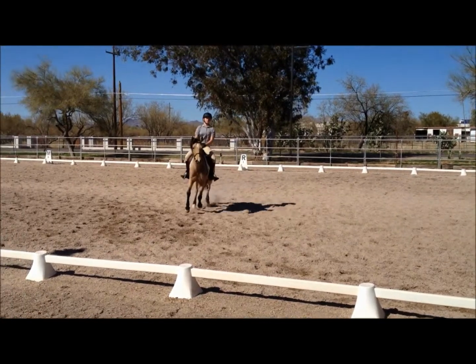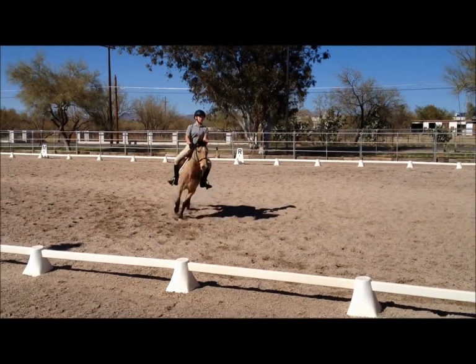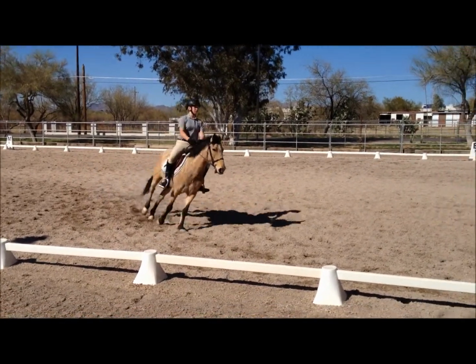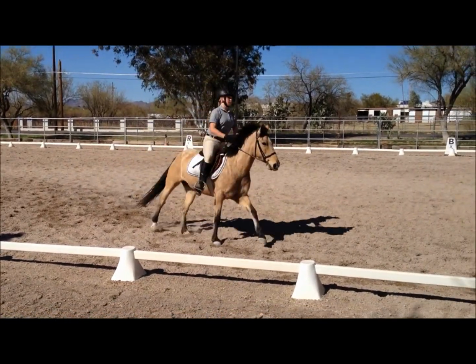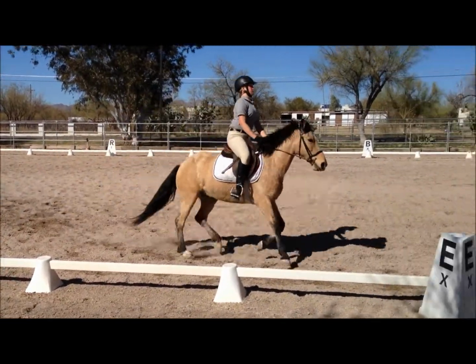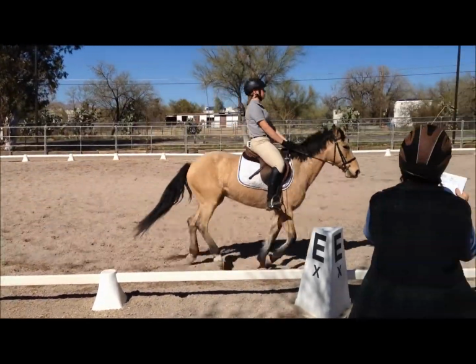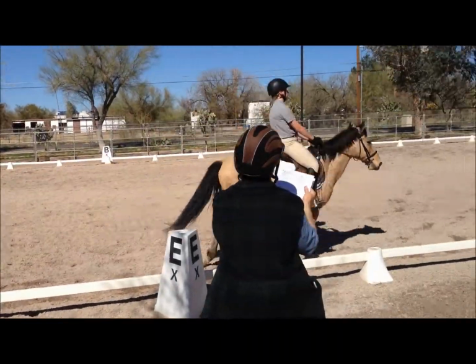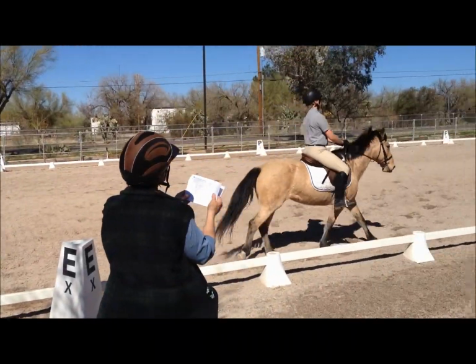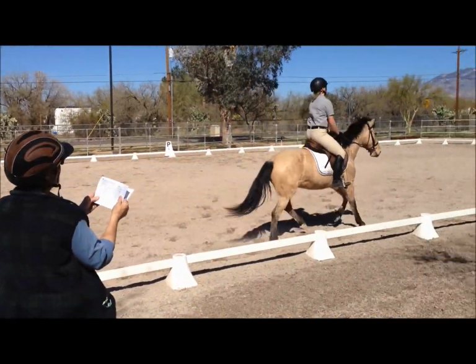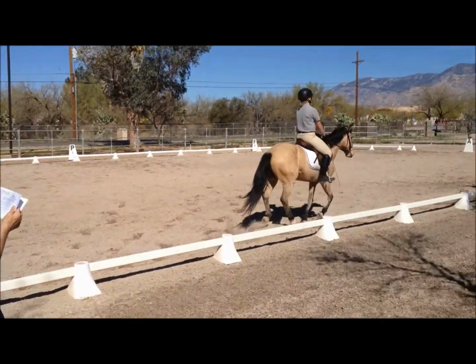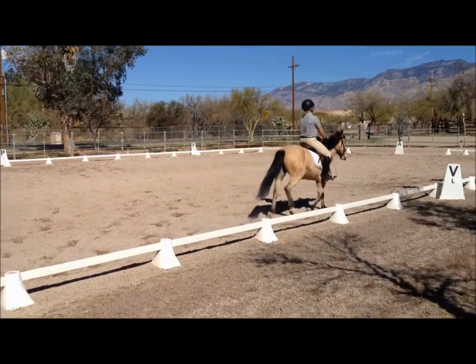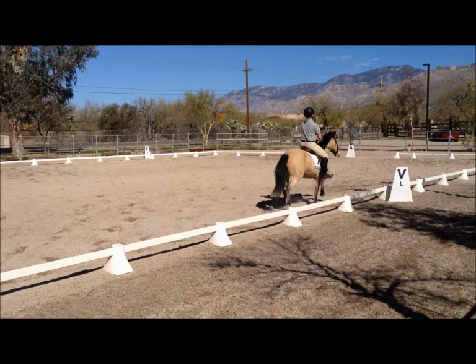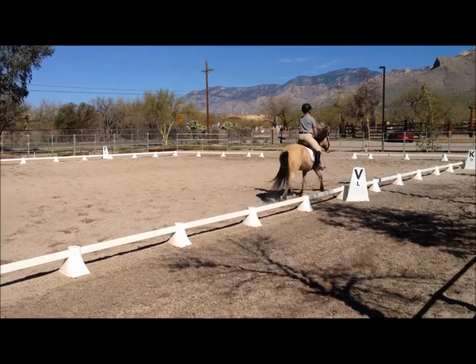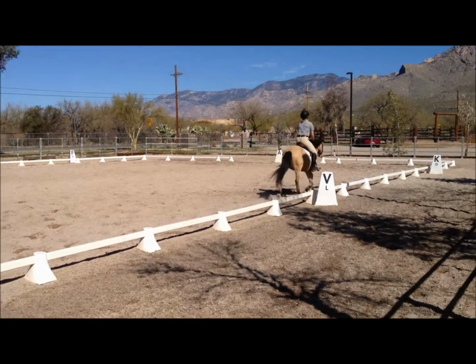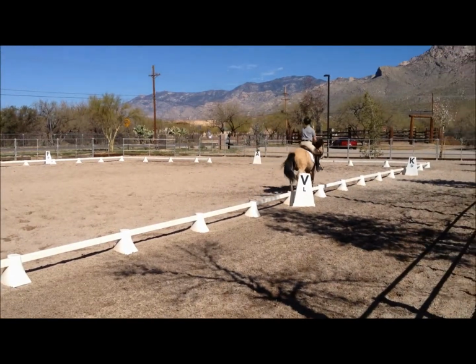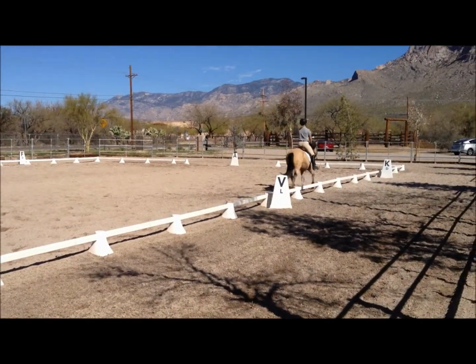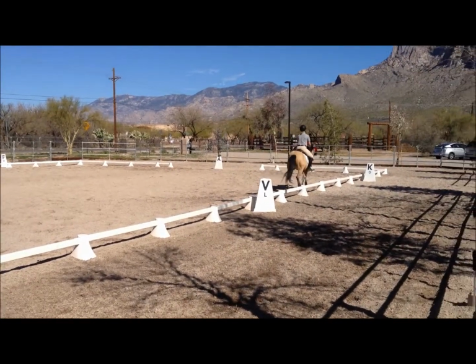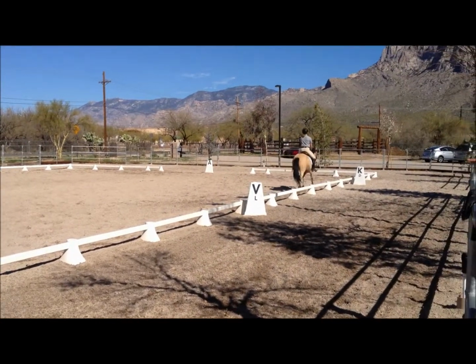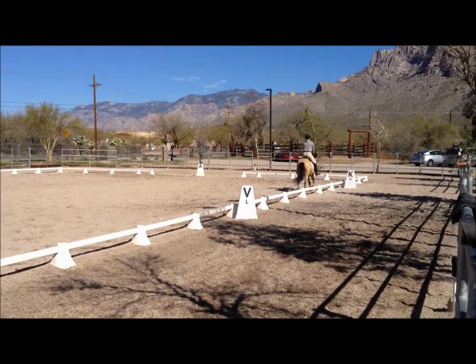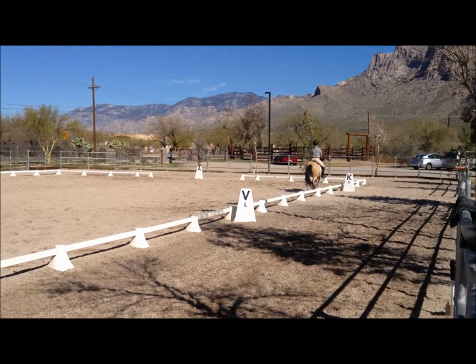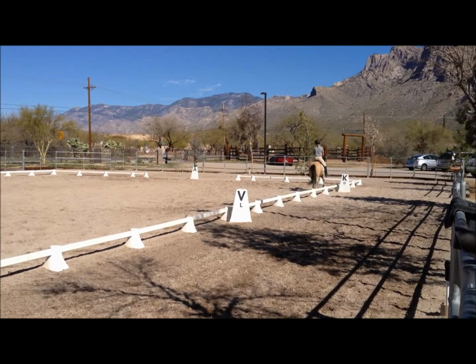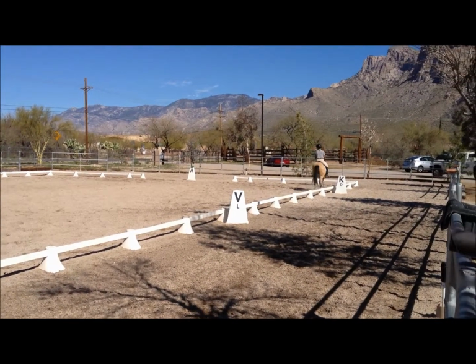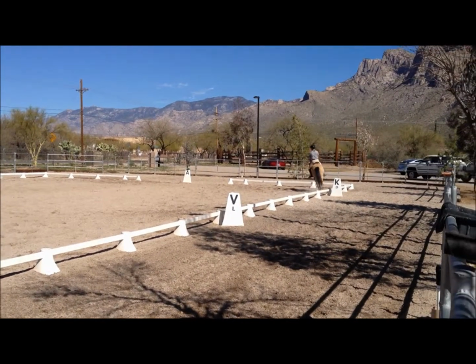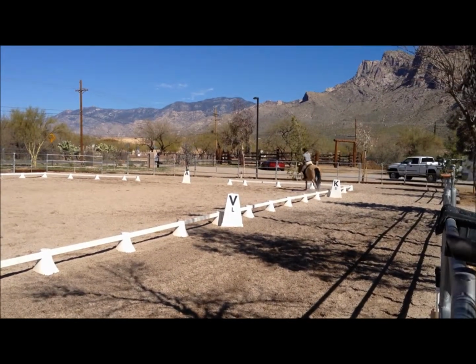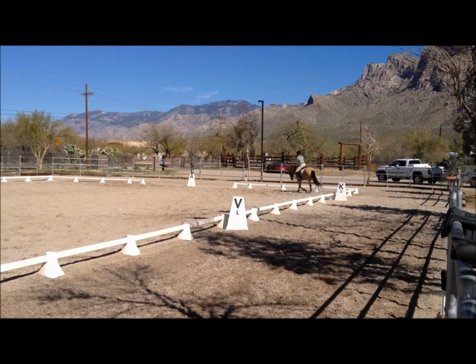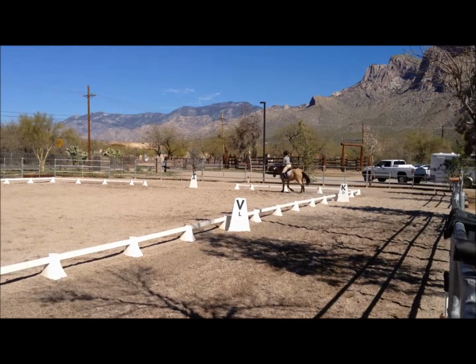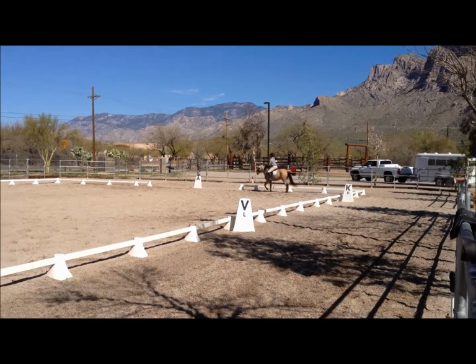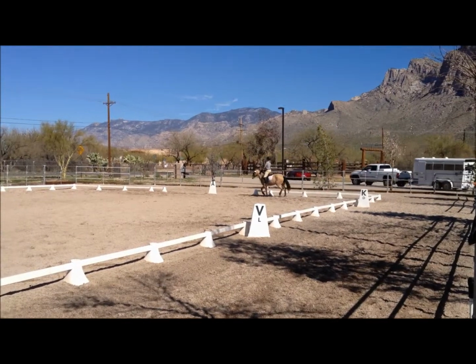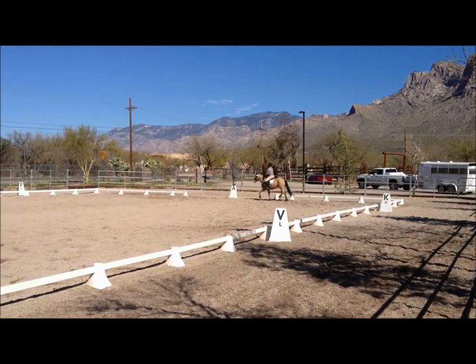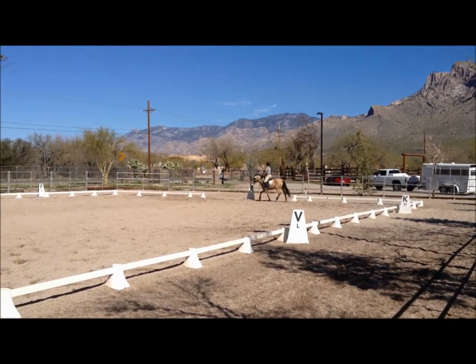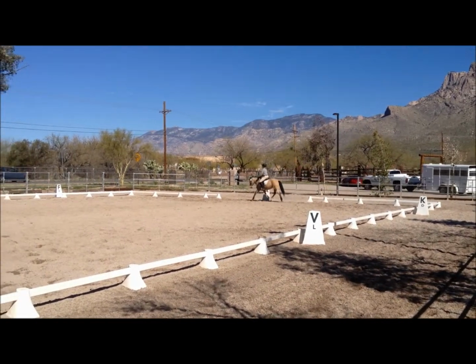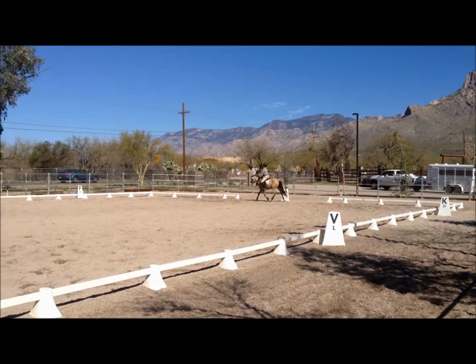Between E and K, working trot. A, circle left, 20 meters, rising trot, allowing the horse to stretch forward and downward.